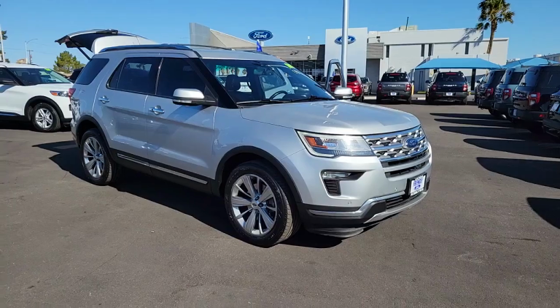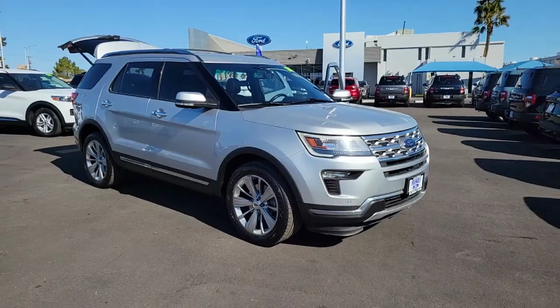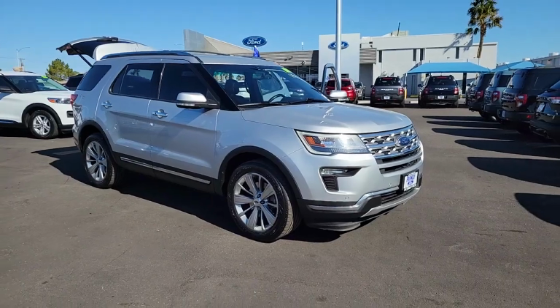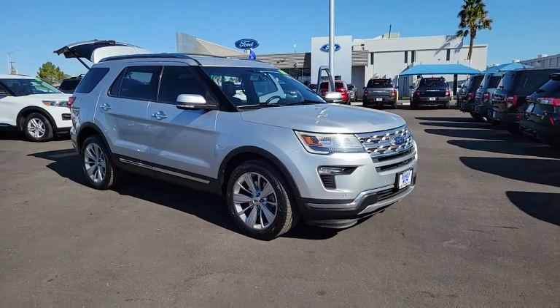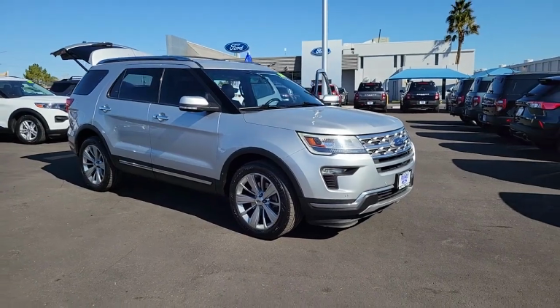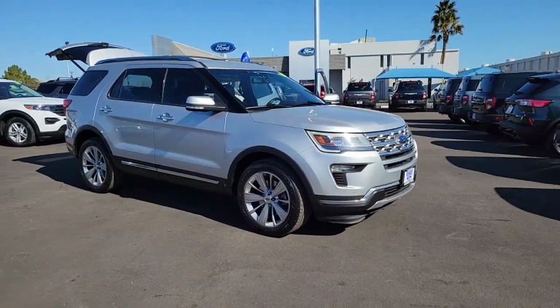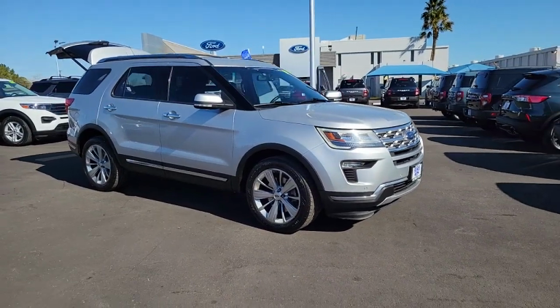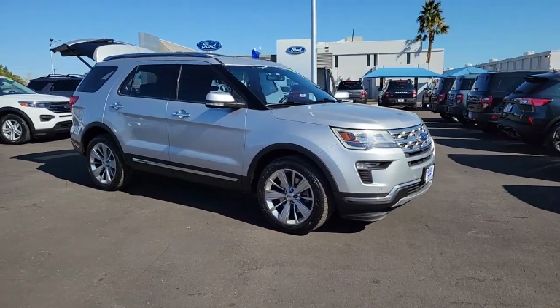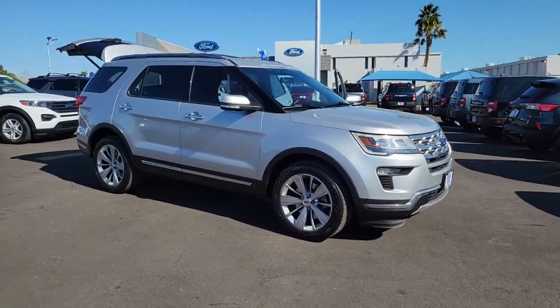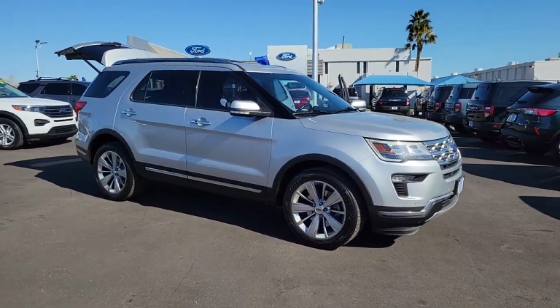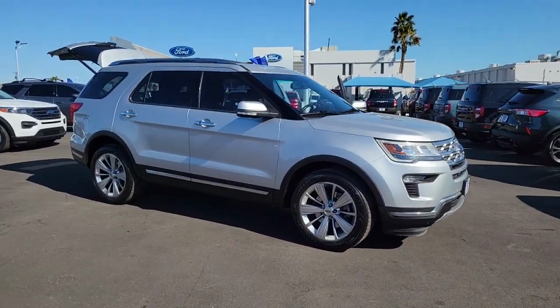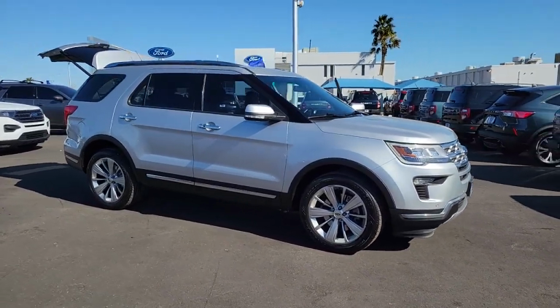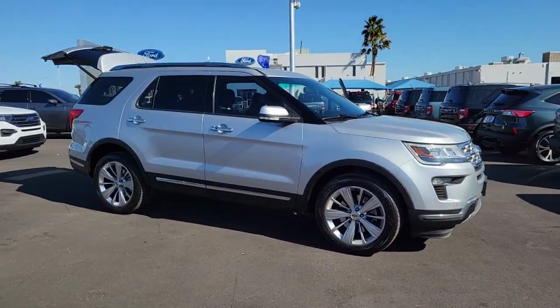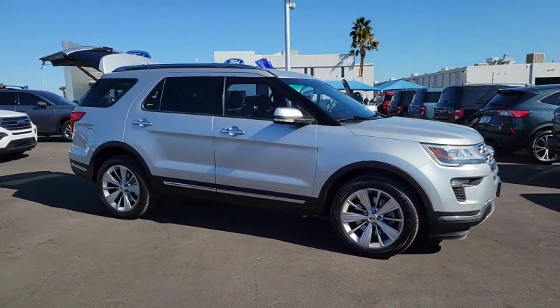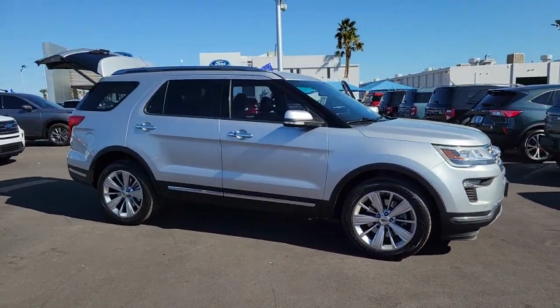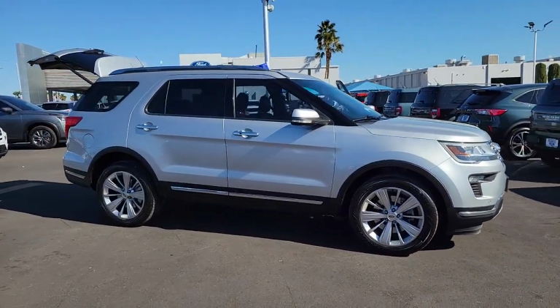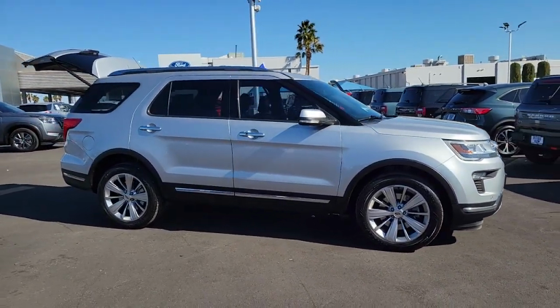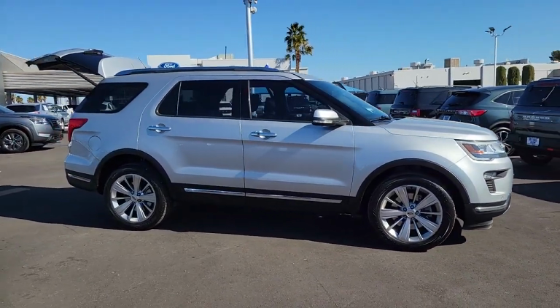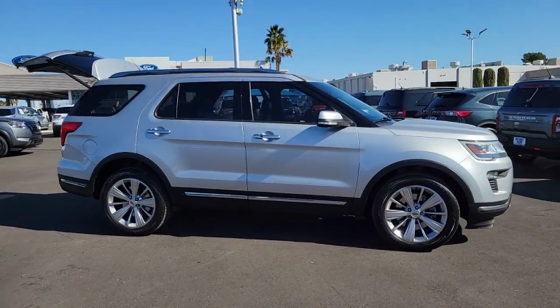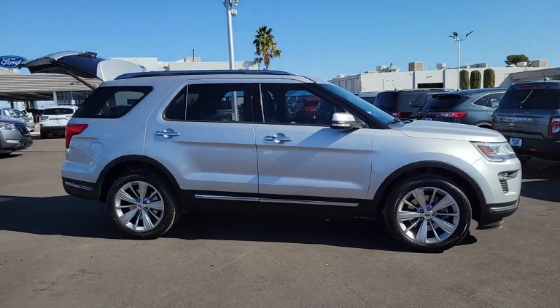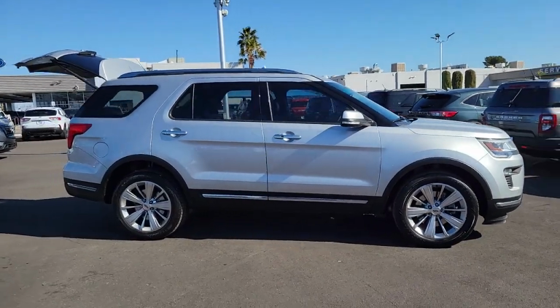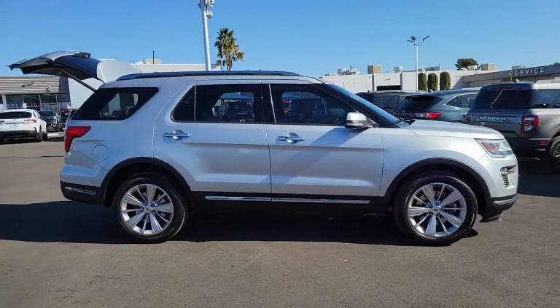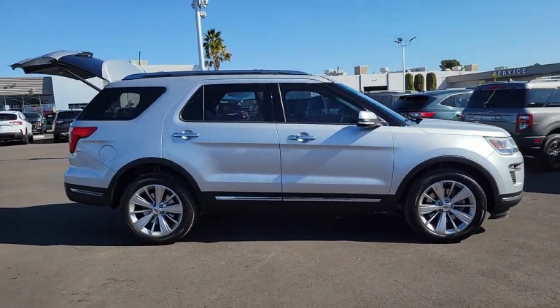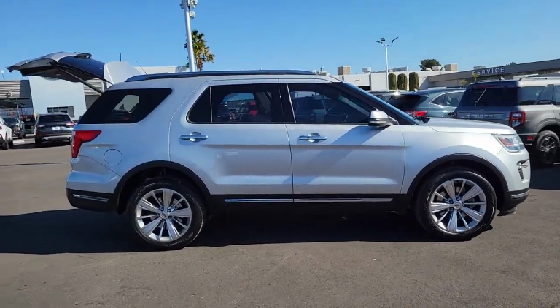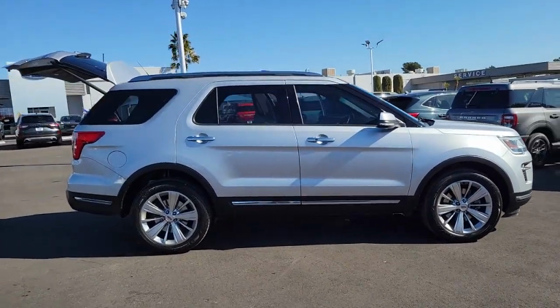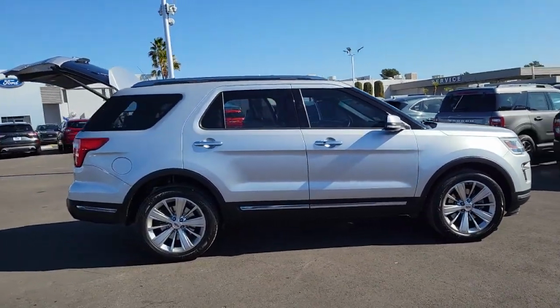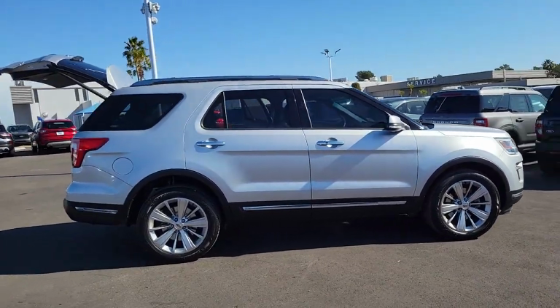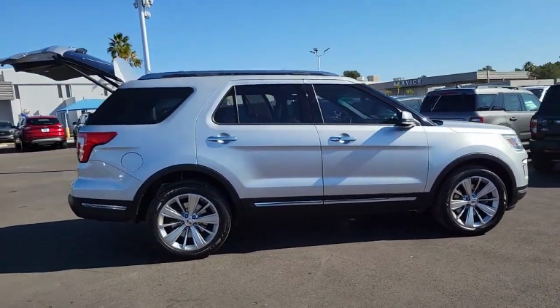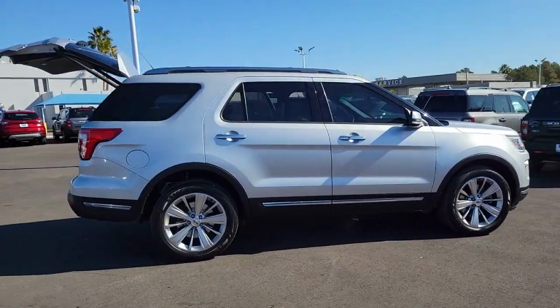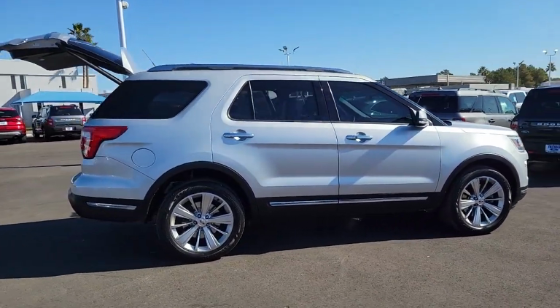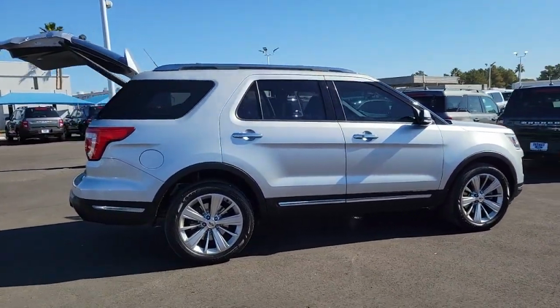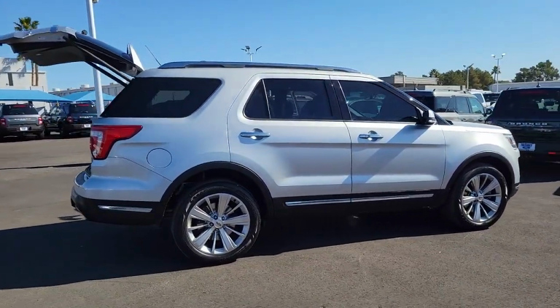You just found the 2019 Ford Explorer. This vehicle is an outstanding buy with fewer than 110,000 miles on the odometer.